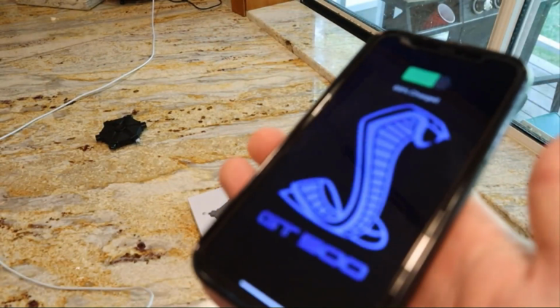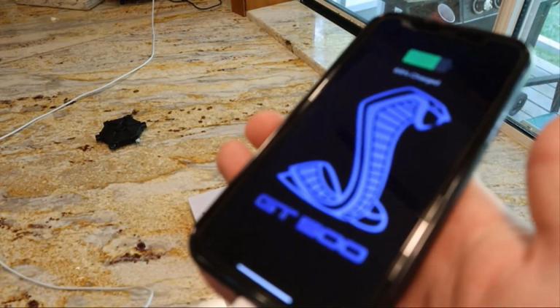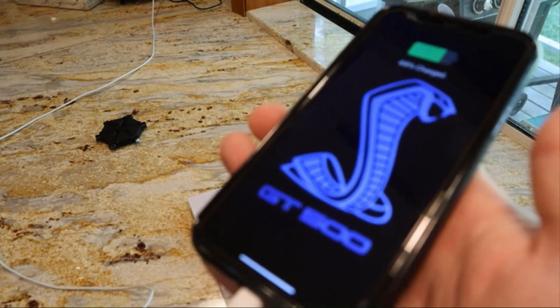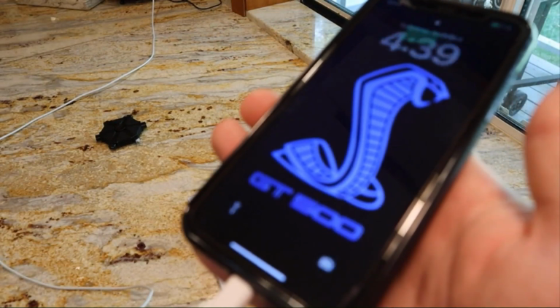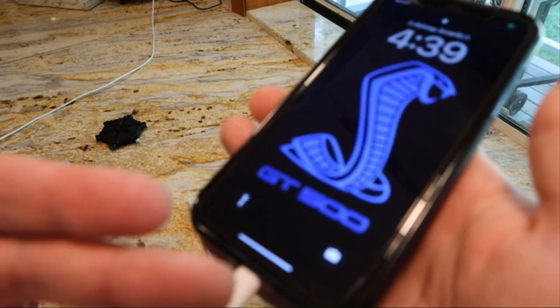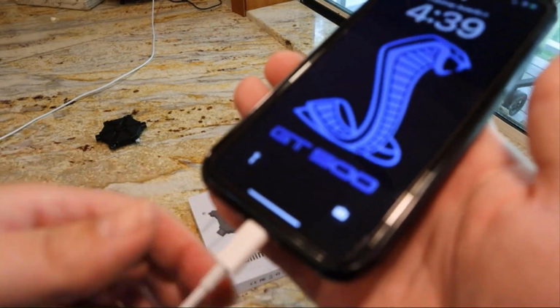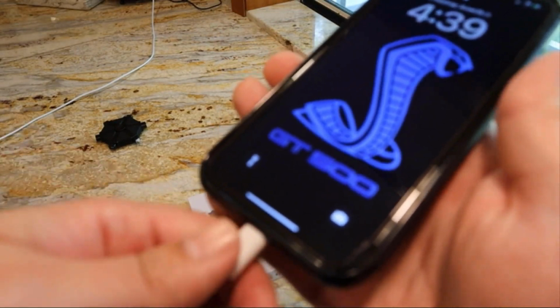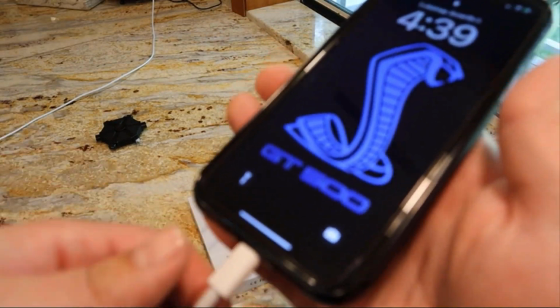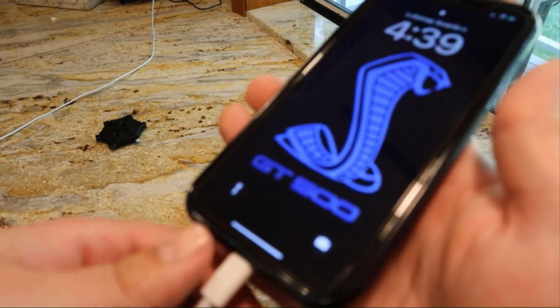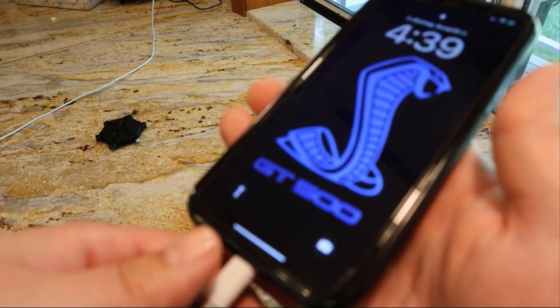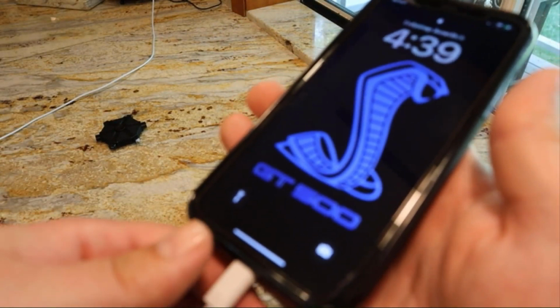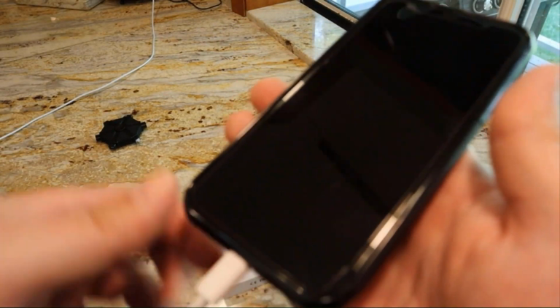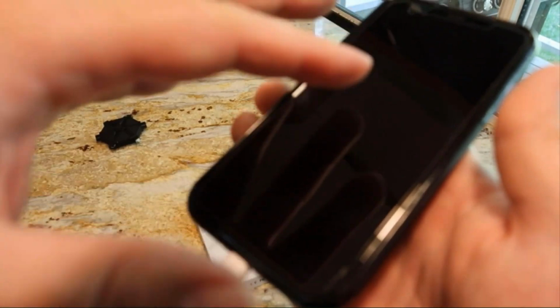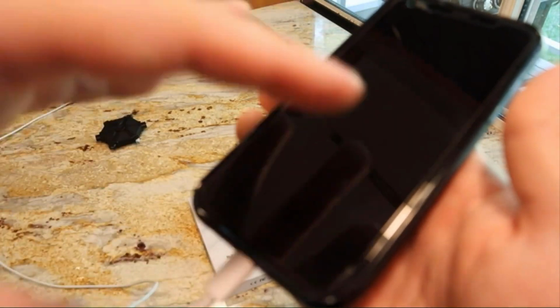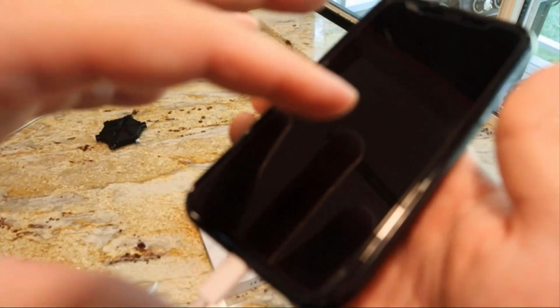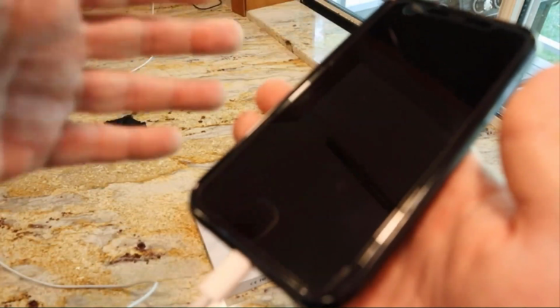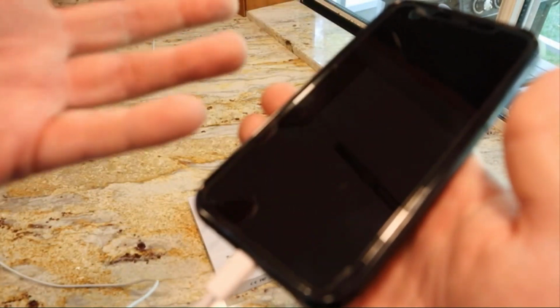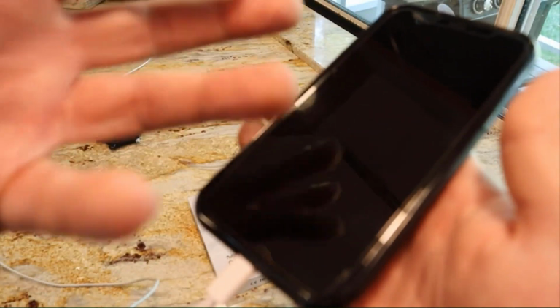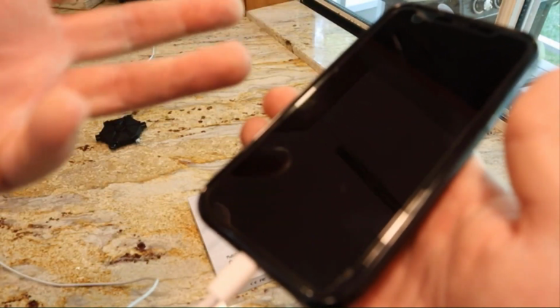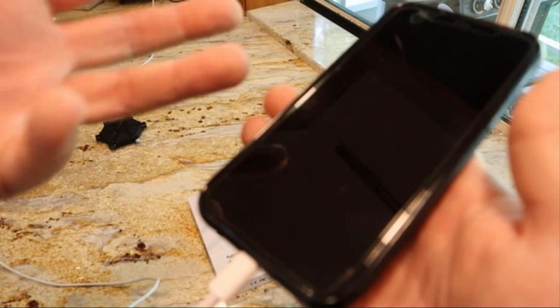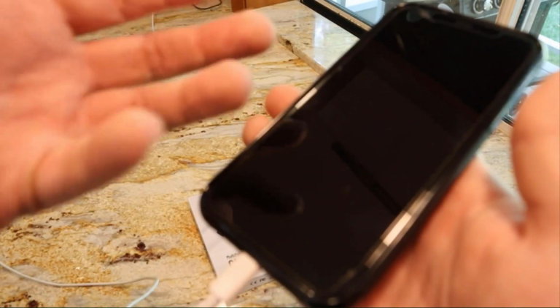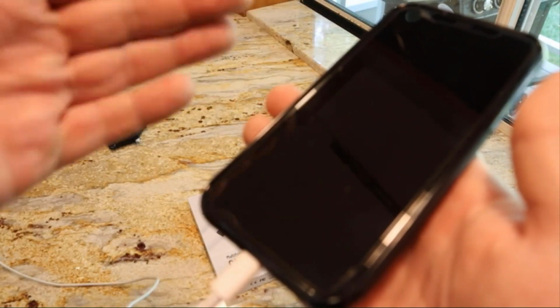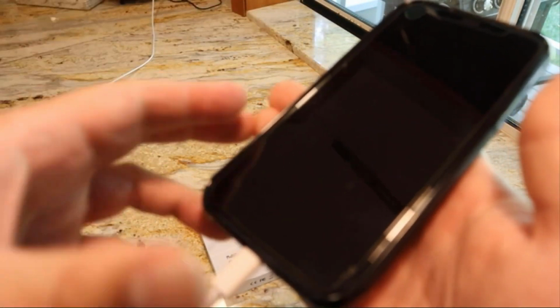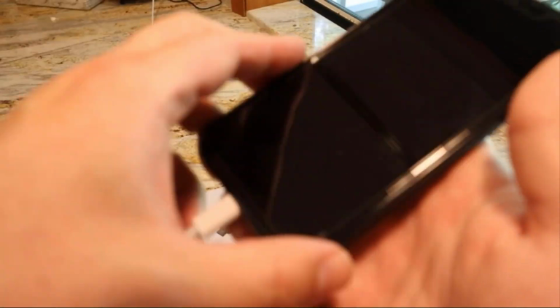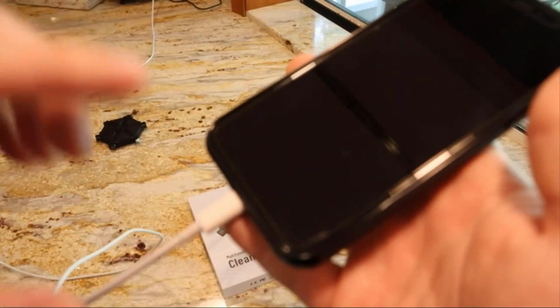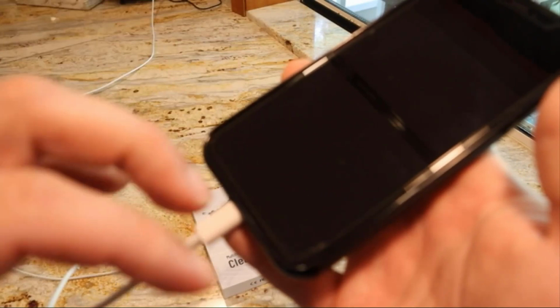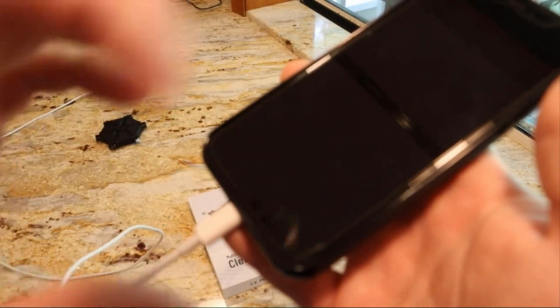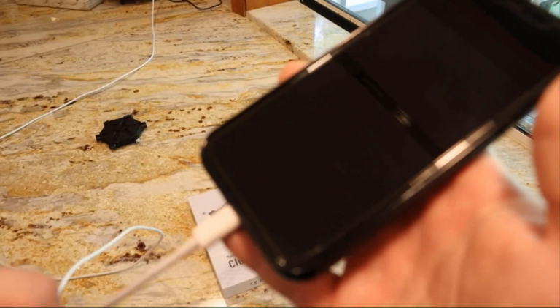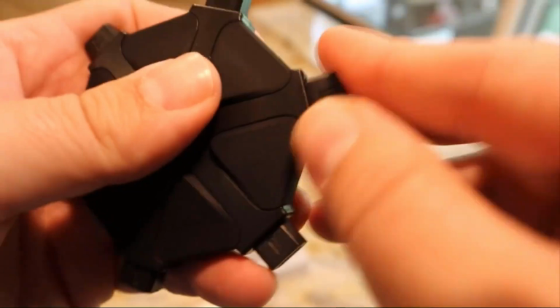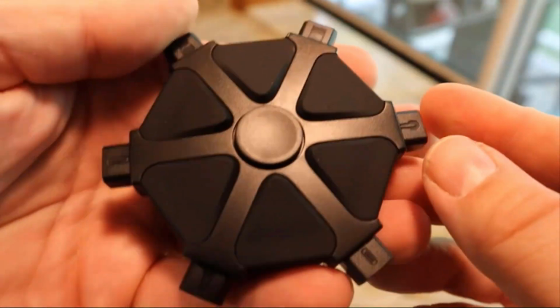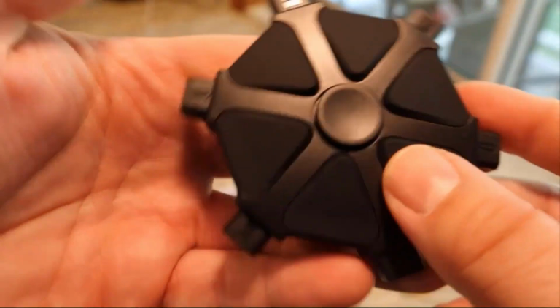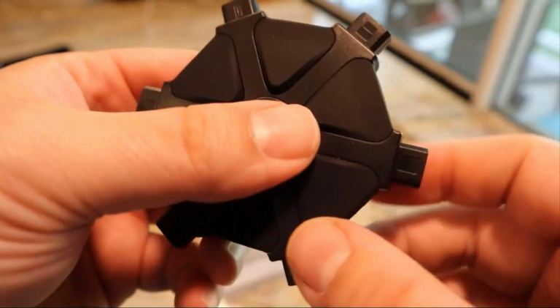Overall, the Pureport Multi-Tool Kit is a great way to keep your electronic devices clean and in good working condition. It is a must-have for anyone who wants to extend the life of their devices and improve their performance.